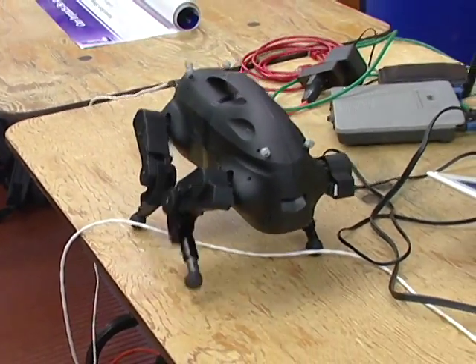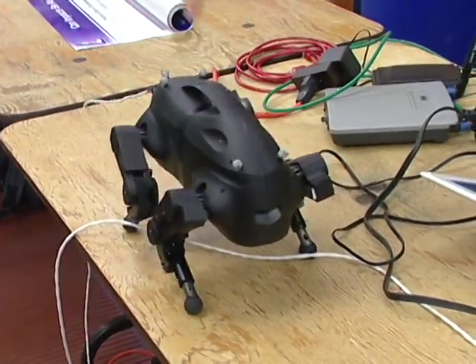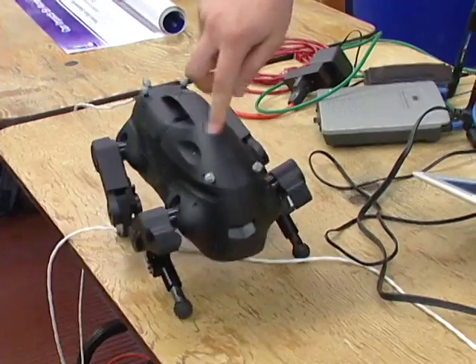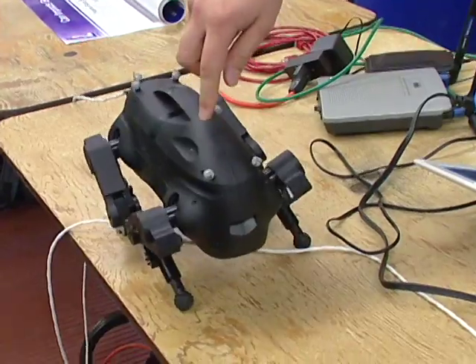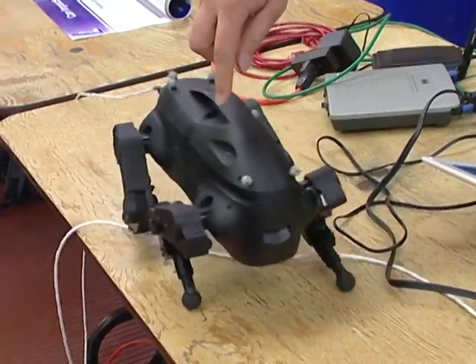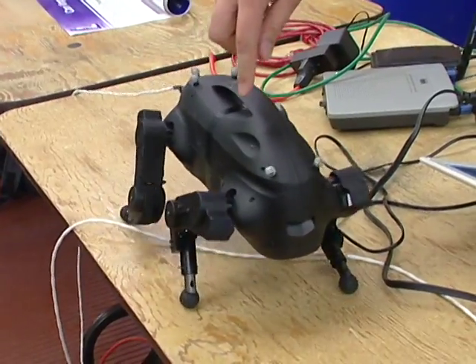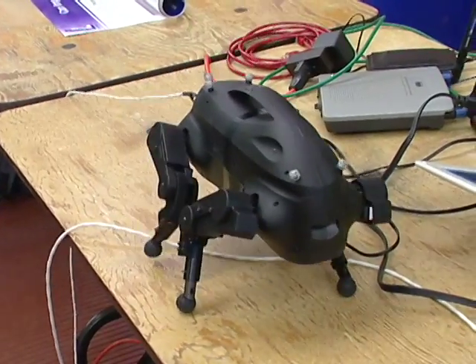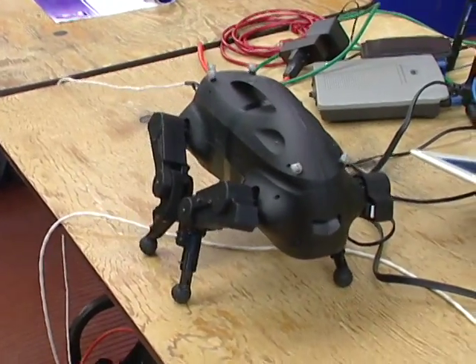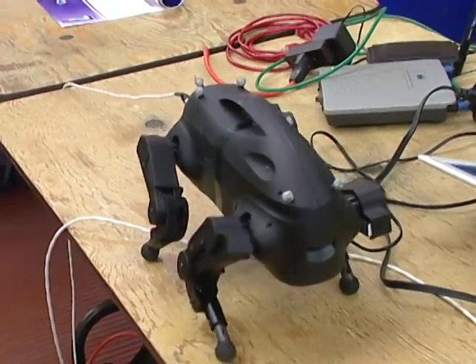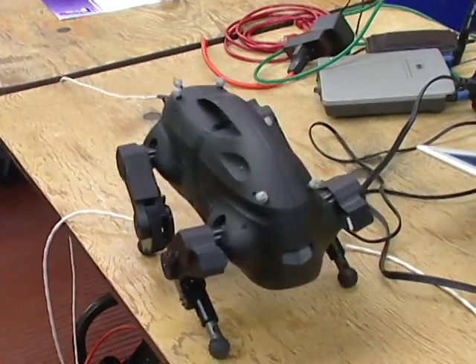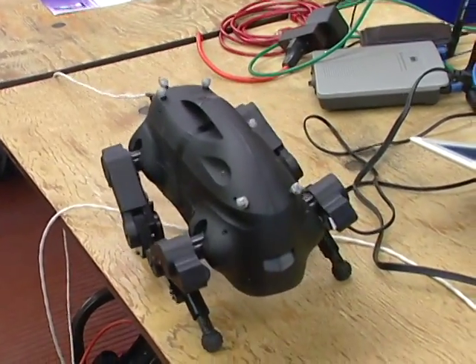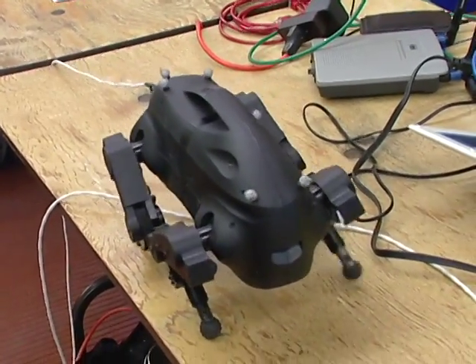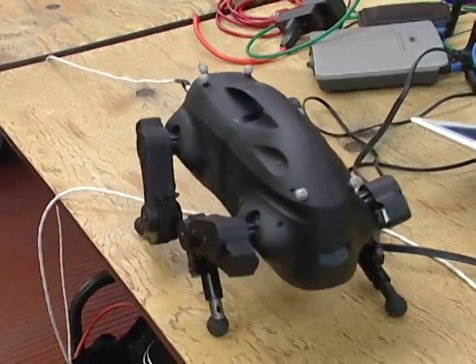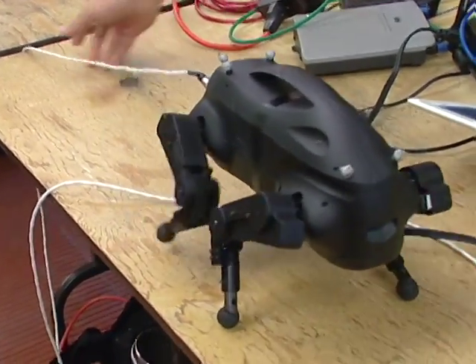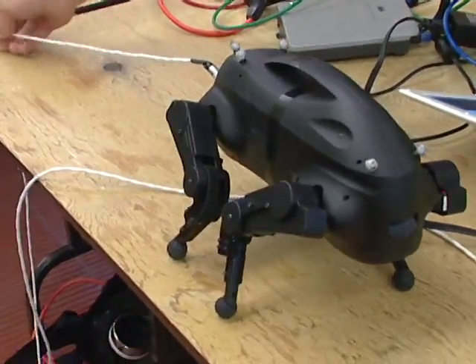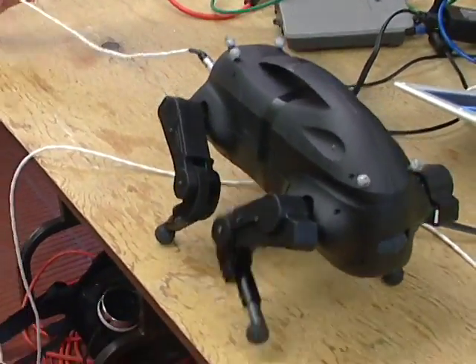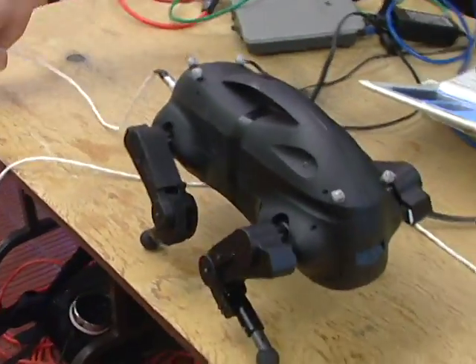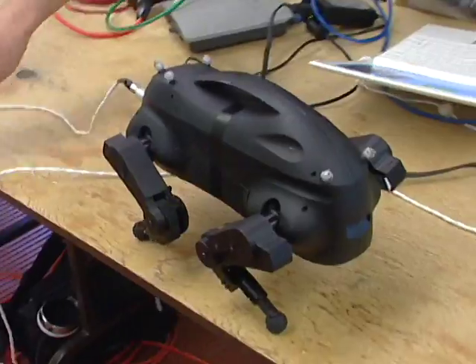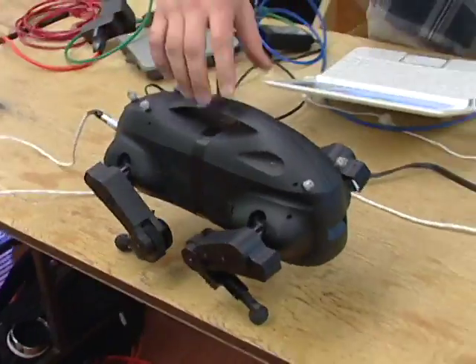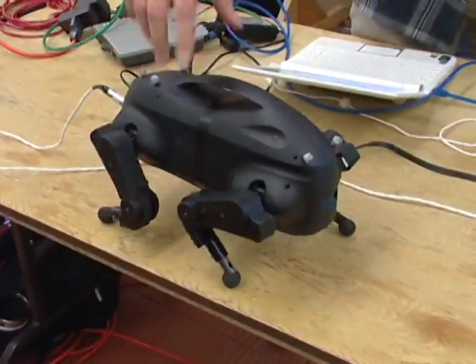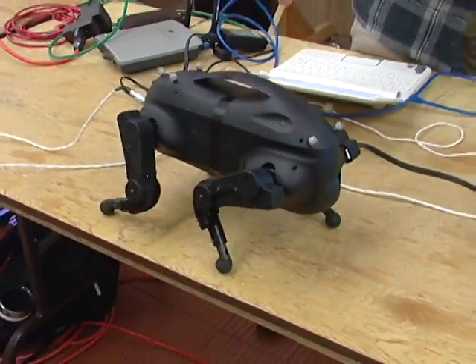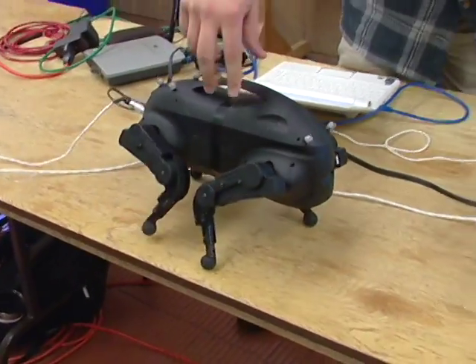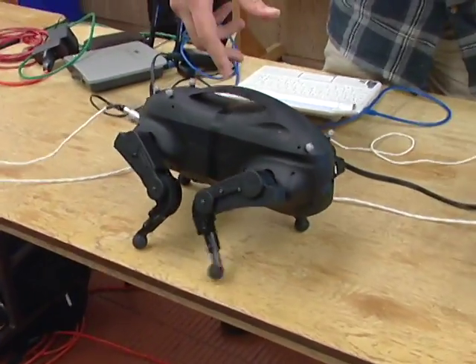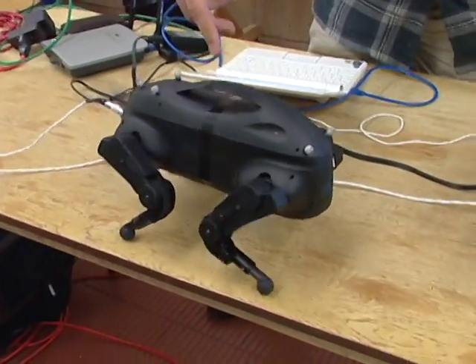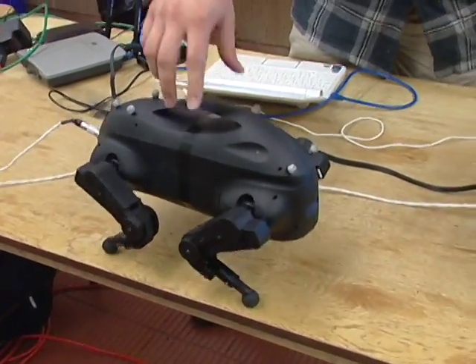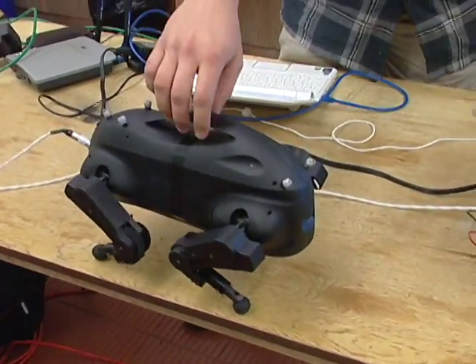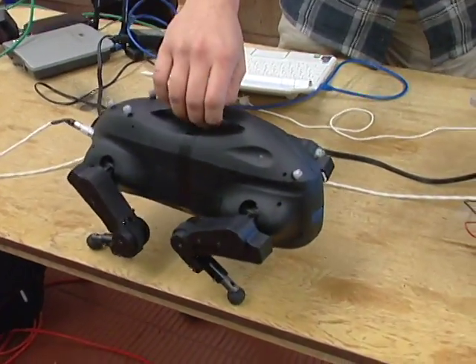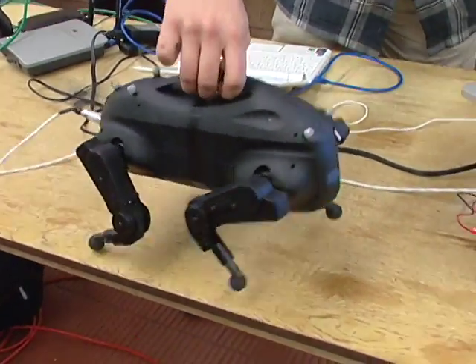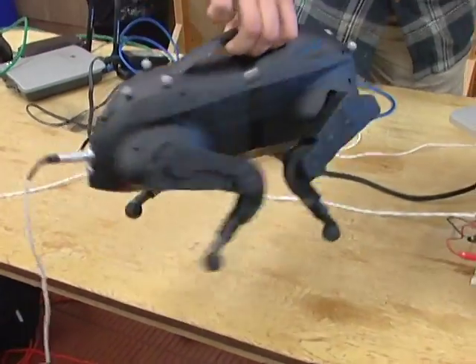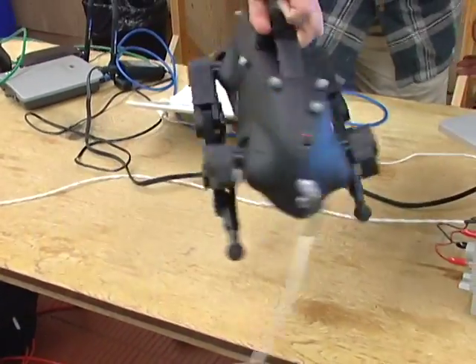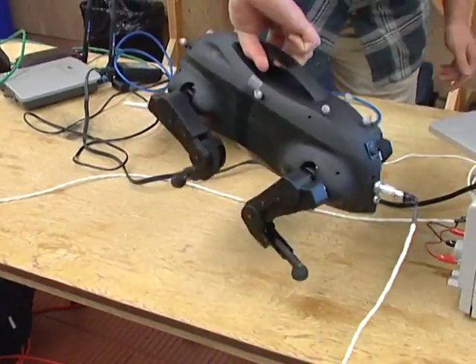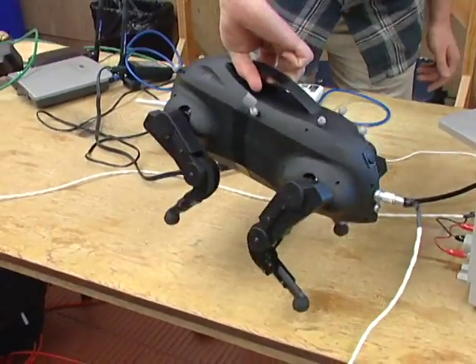It's completely blind — it has these mock-up markers. Normally it's in a motion capture environment, and it can tell its position inside the environment so it can navigate the terrain properly.